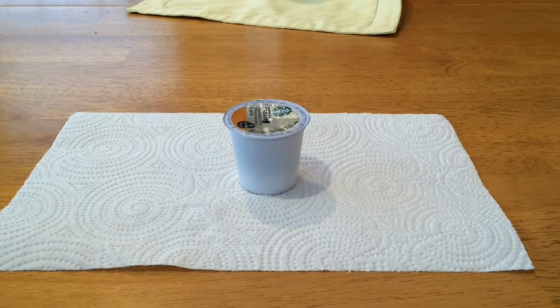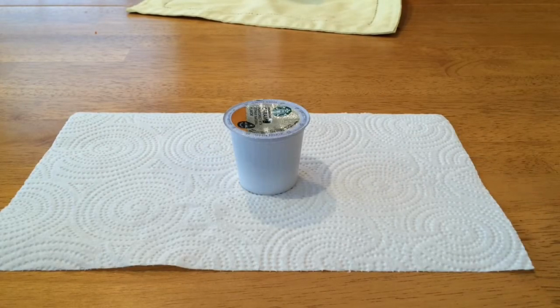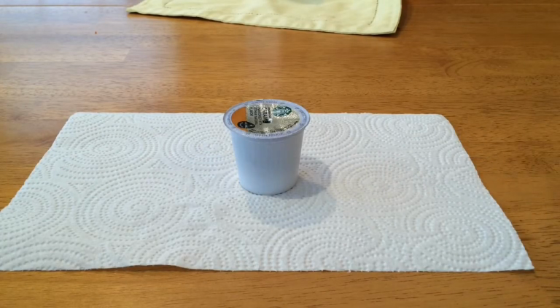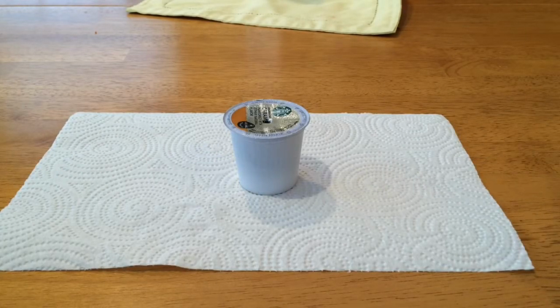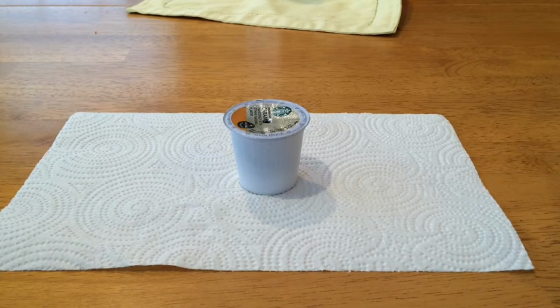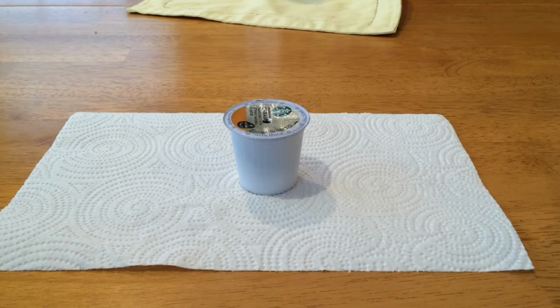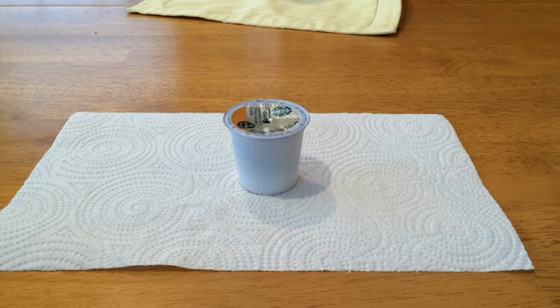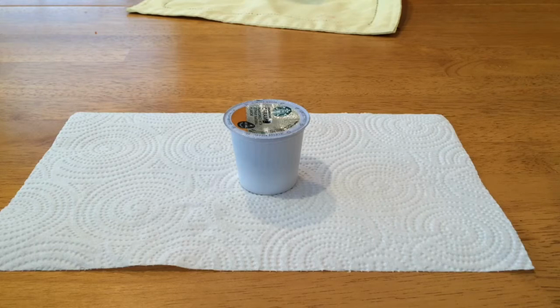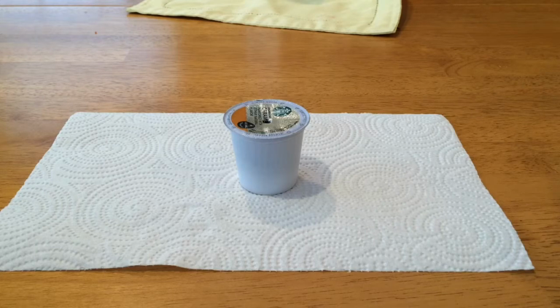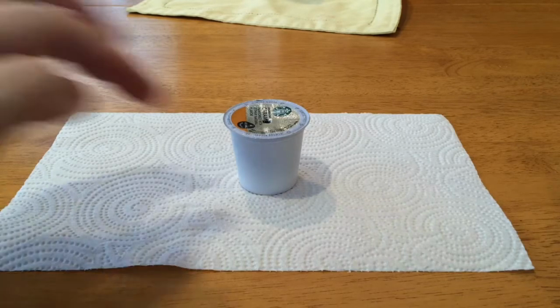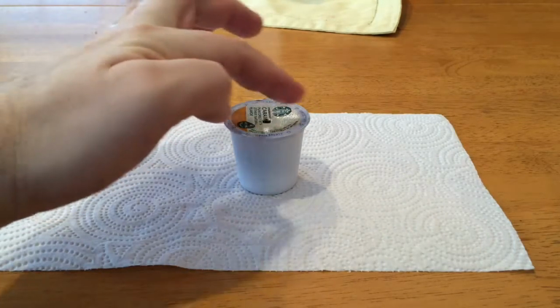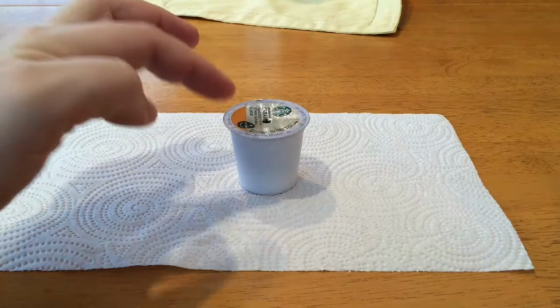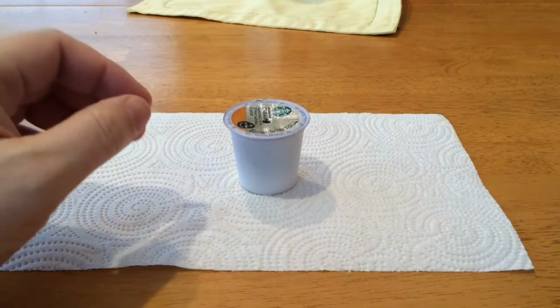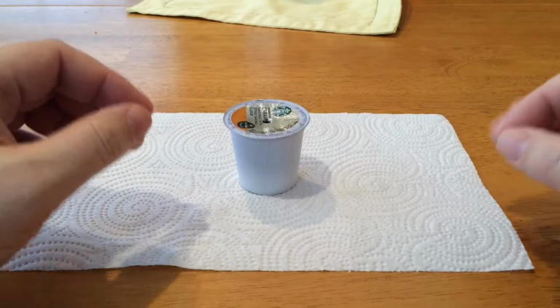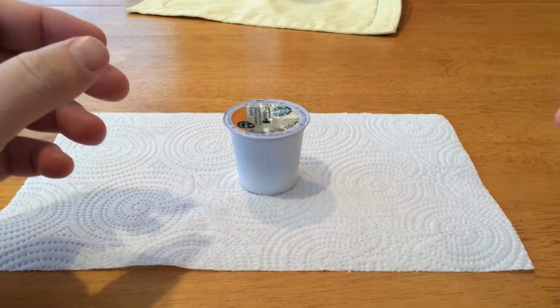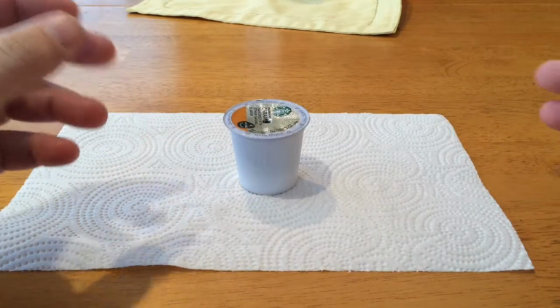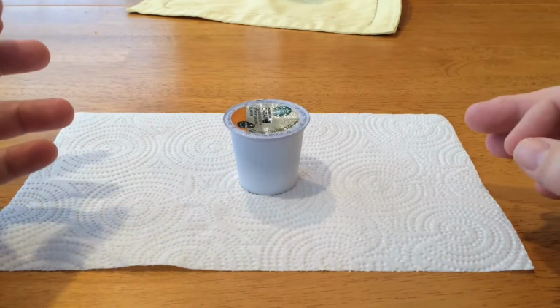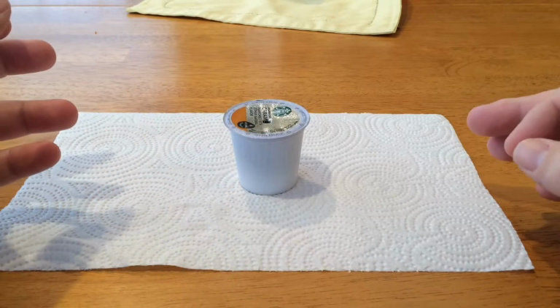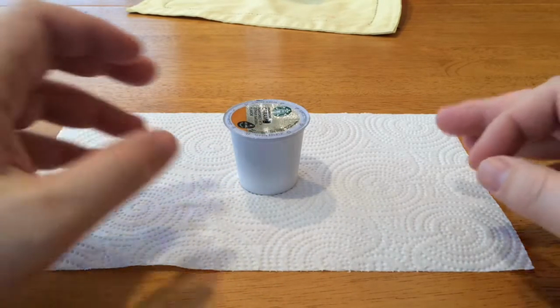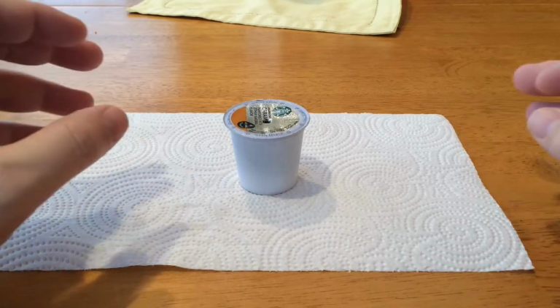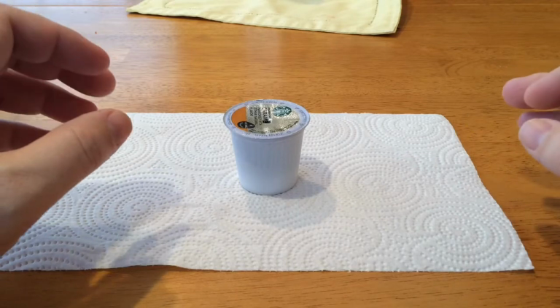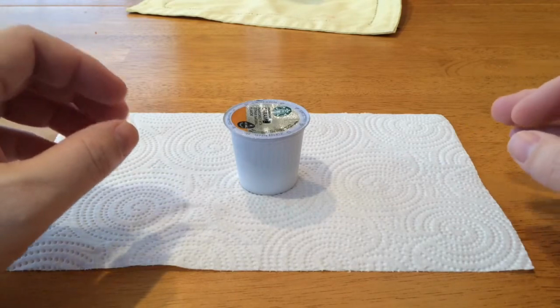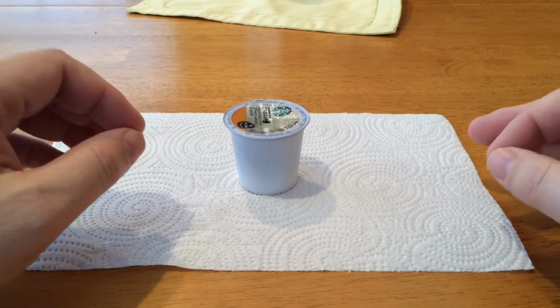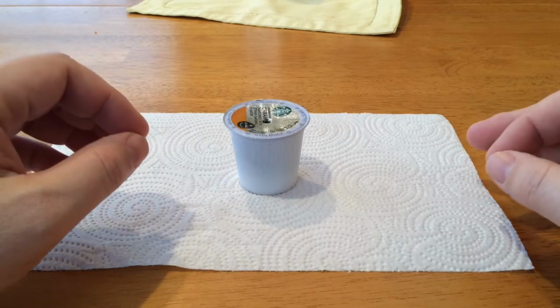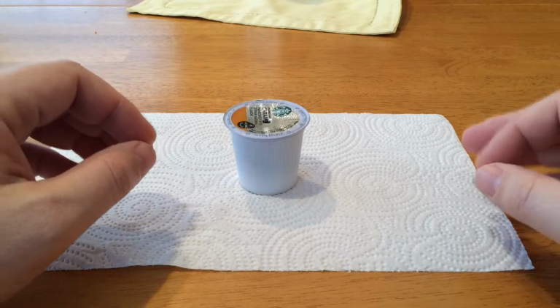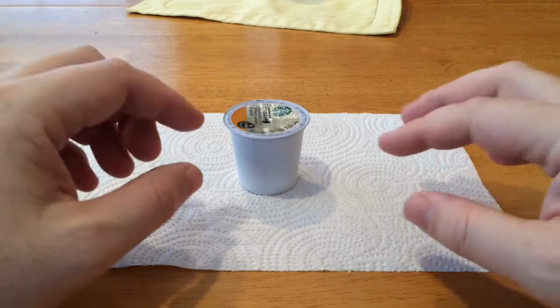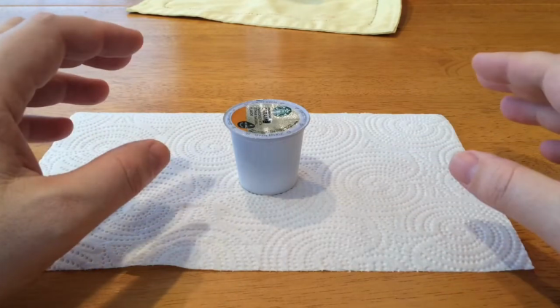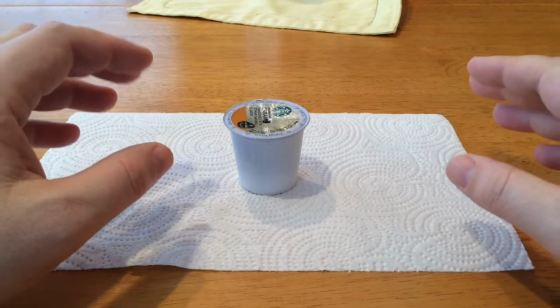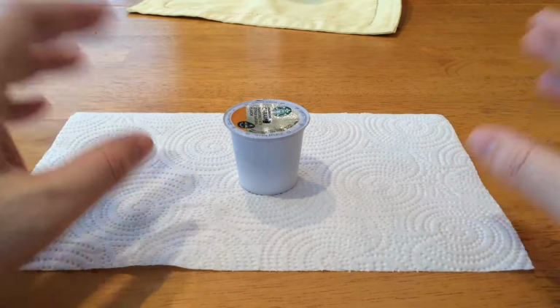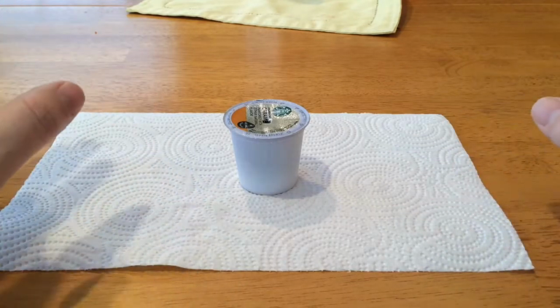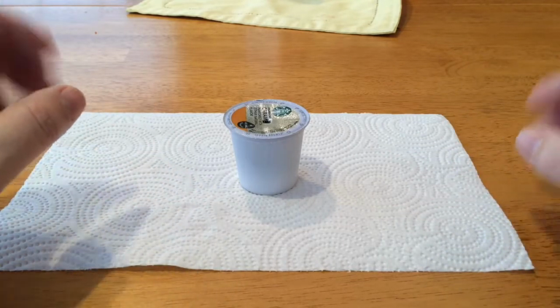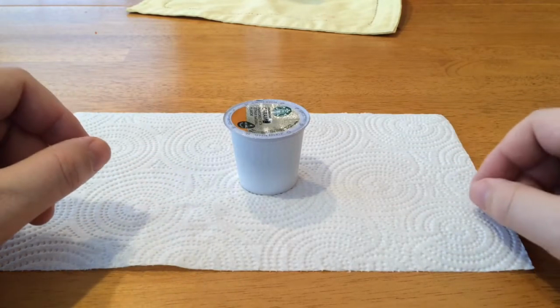I've seen a lot of crazy hacks for opening these K-Cups — taking the lids off with scissors and razors and all sorts of wacky devices. I saw one guy put it in a vise and use a saw. Here's an easier way.